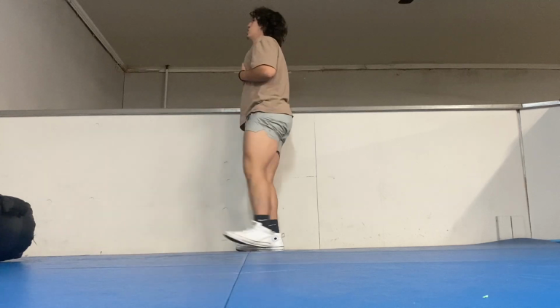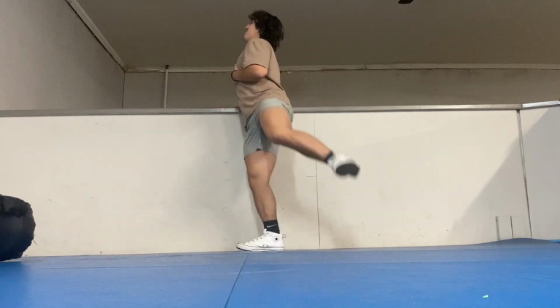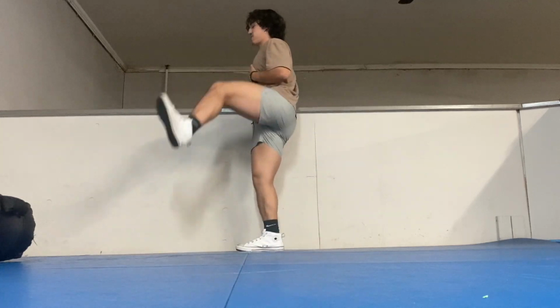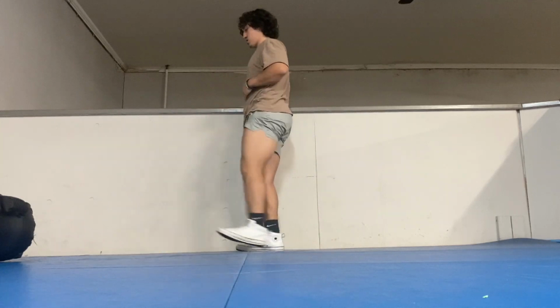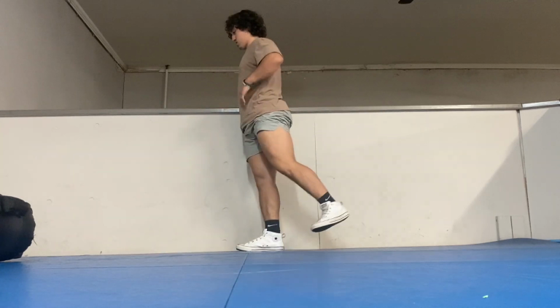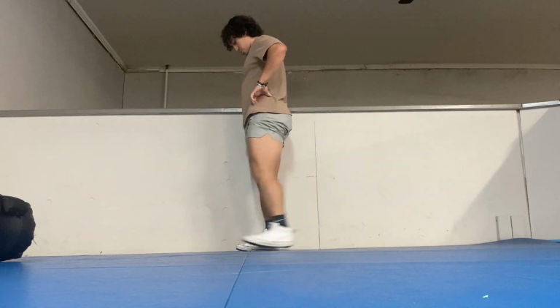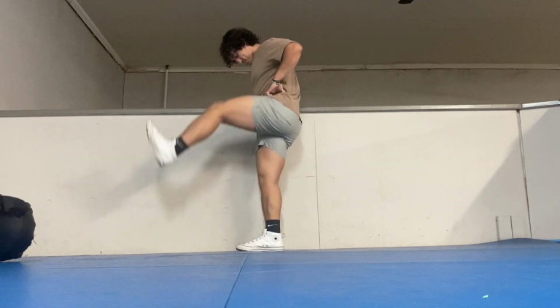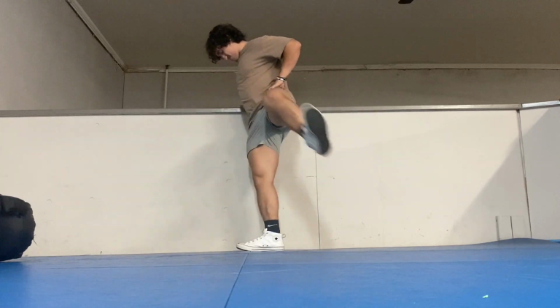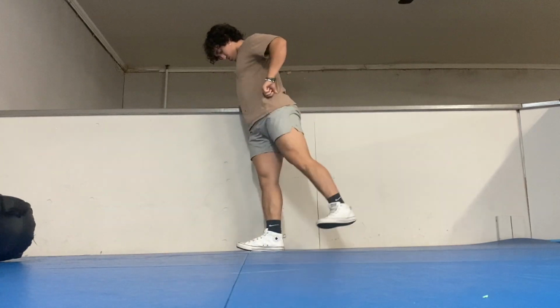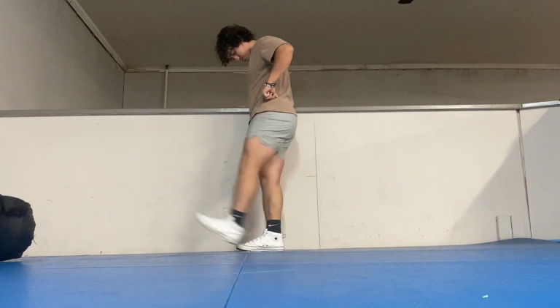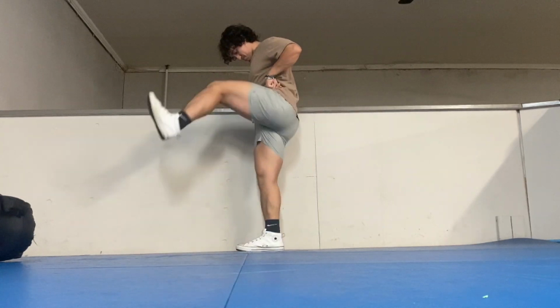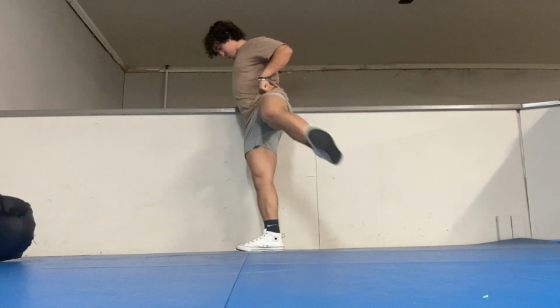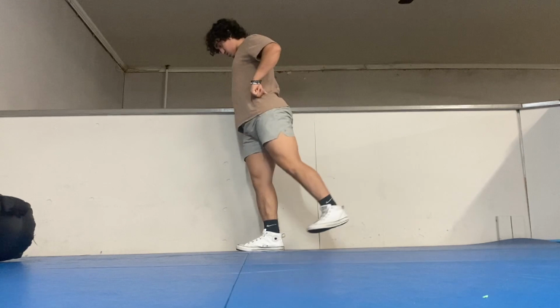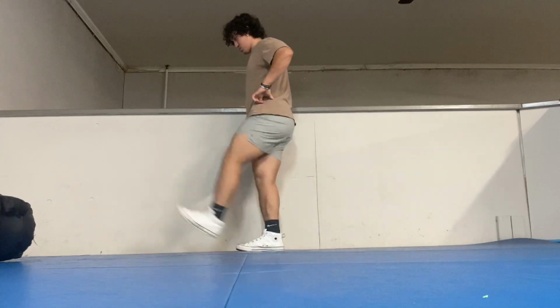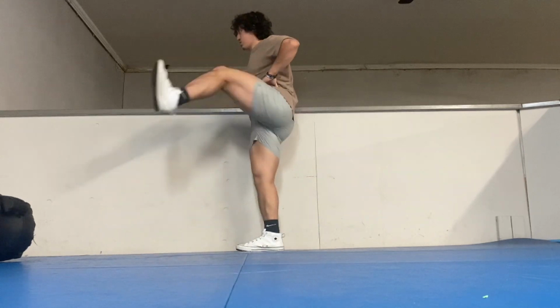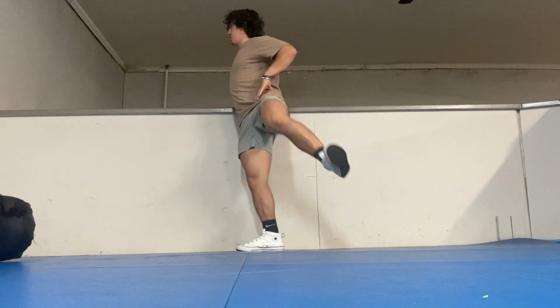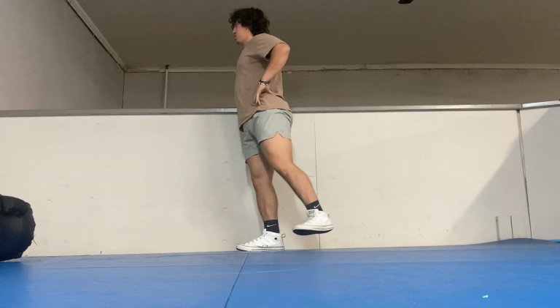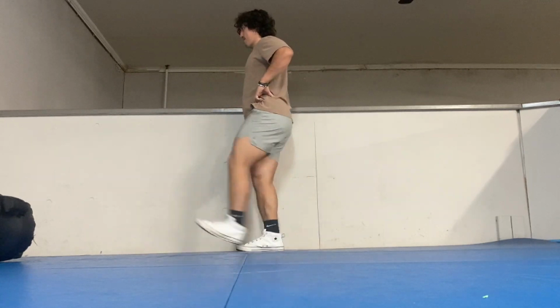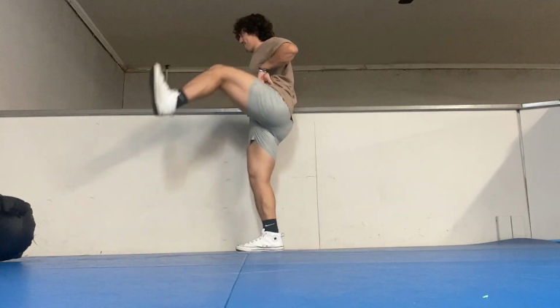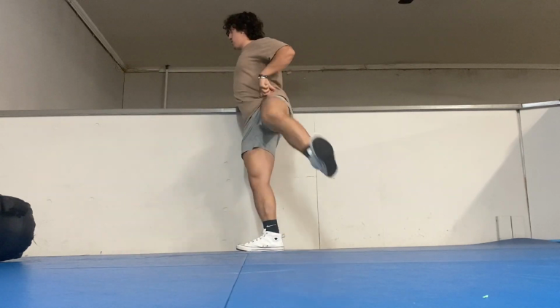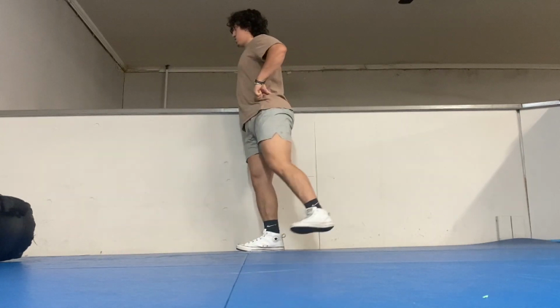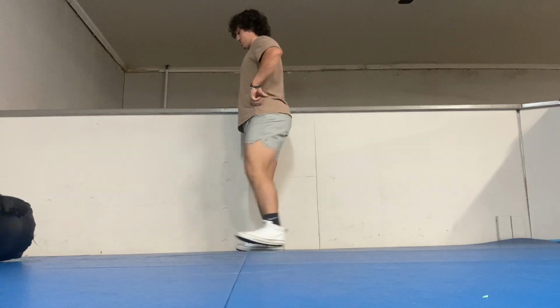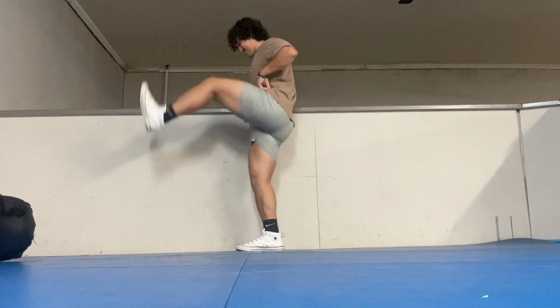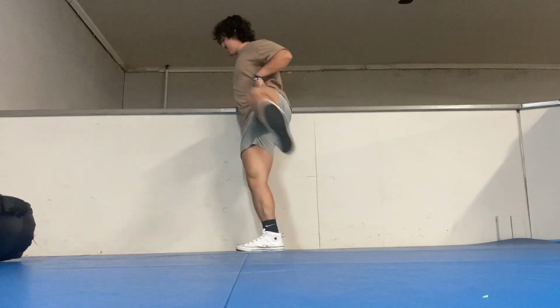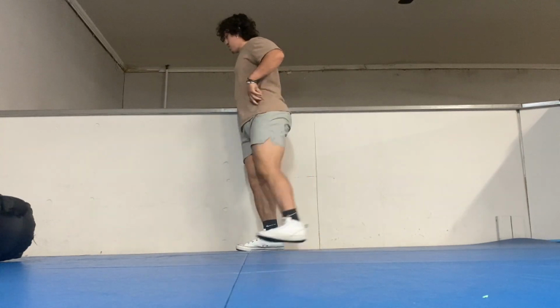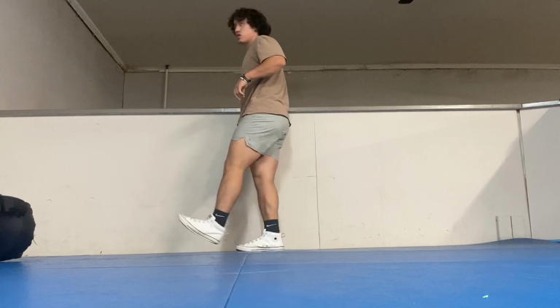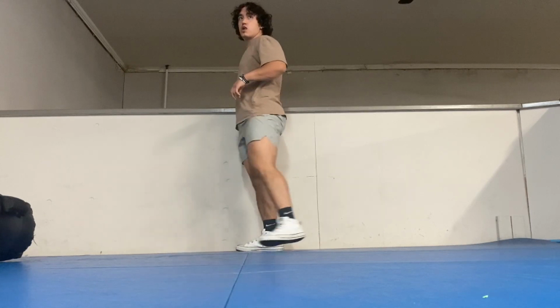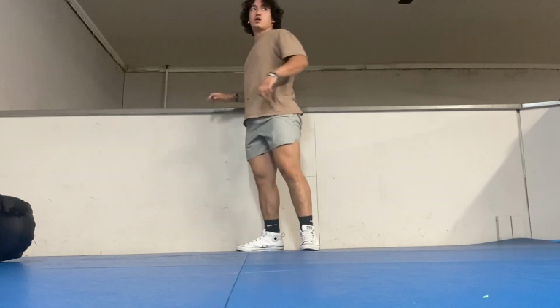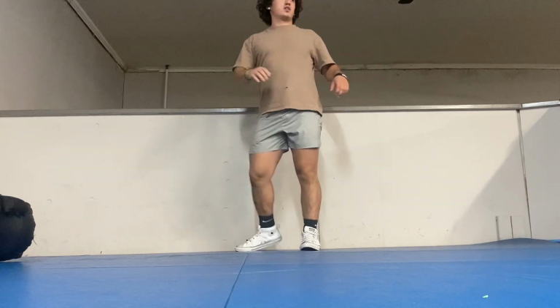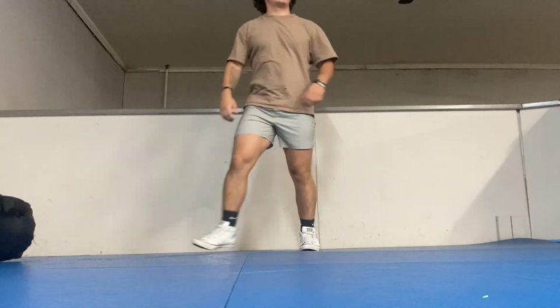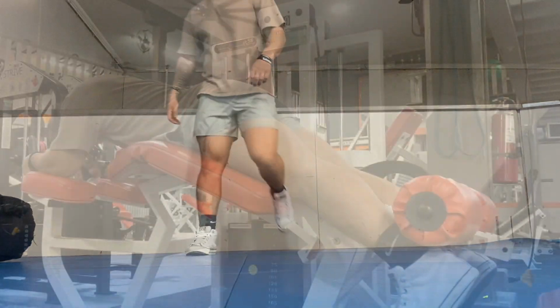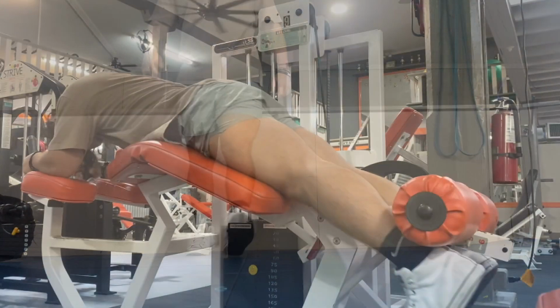The goal is to make sure I keep my body straight — my chest and my back — and then just focus on my legs. Because if I move my whole body, that's not really gonna do anything.